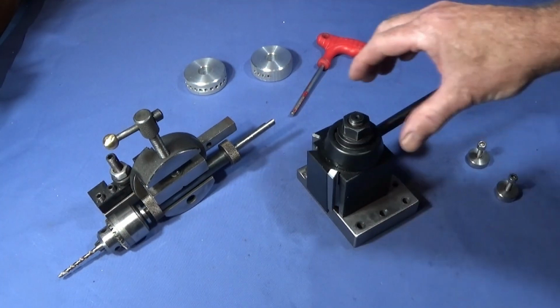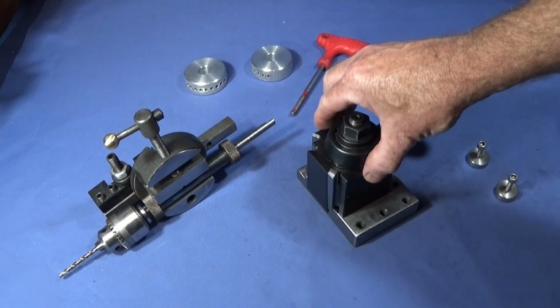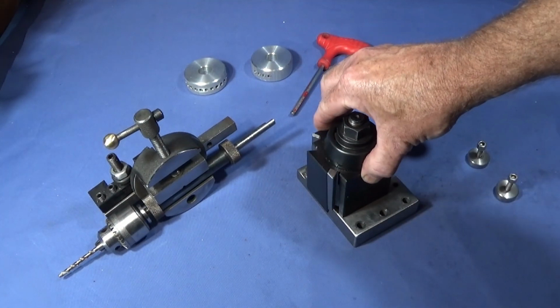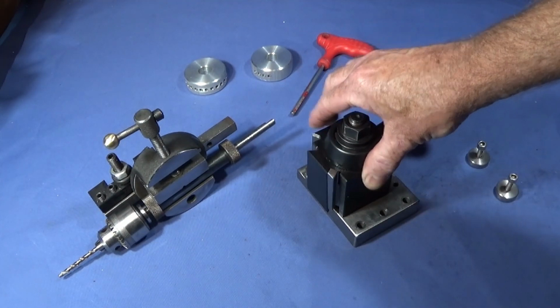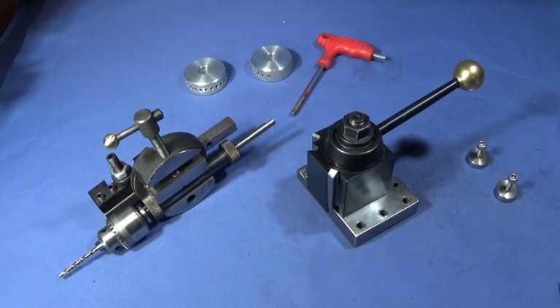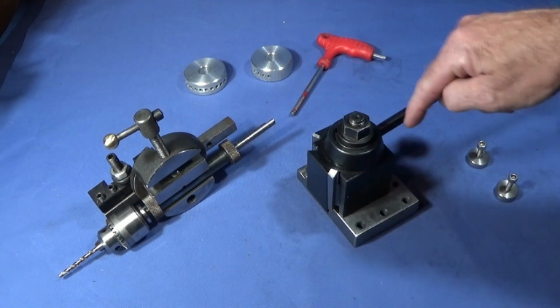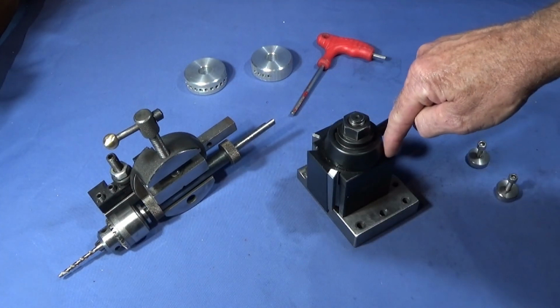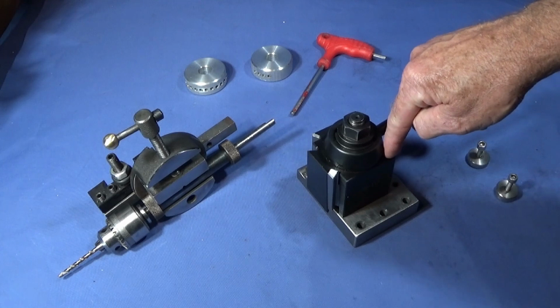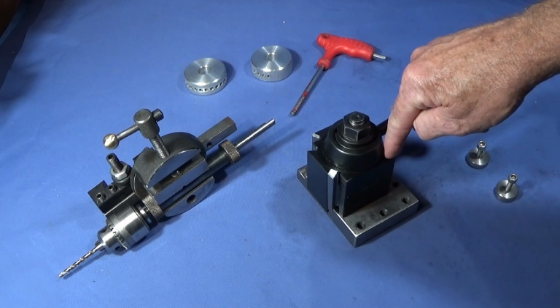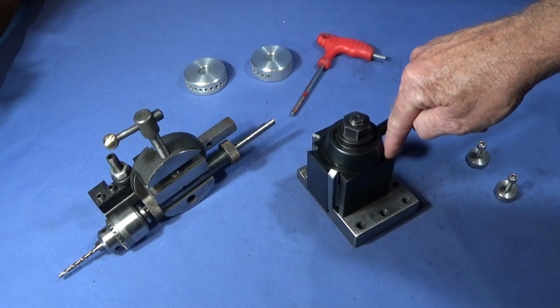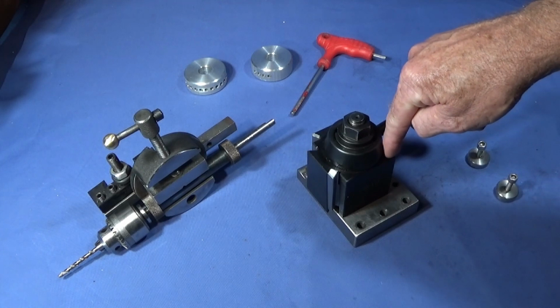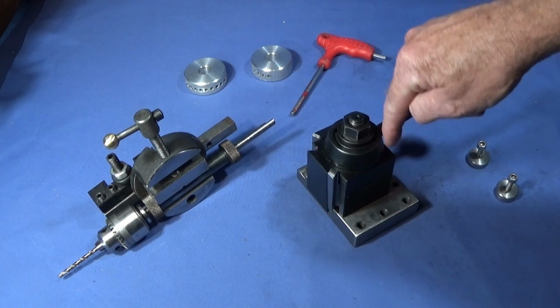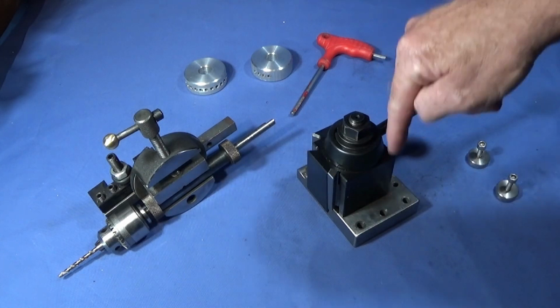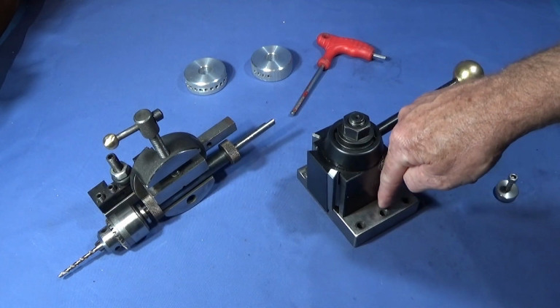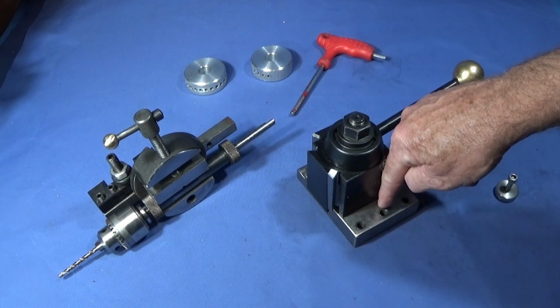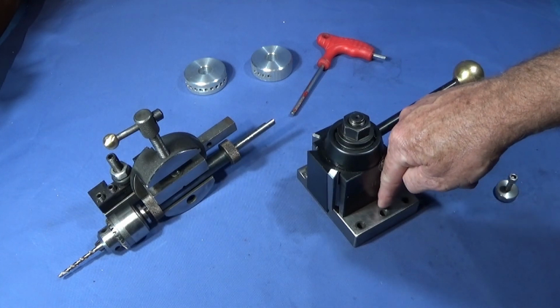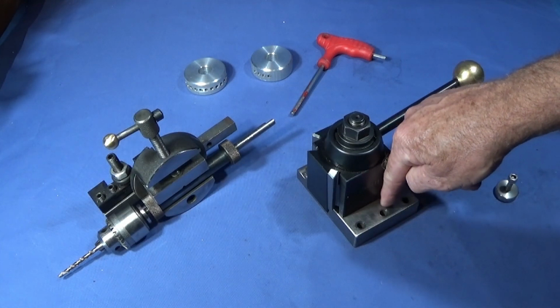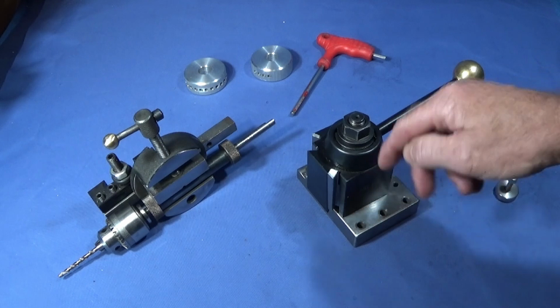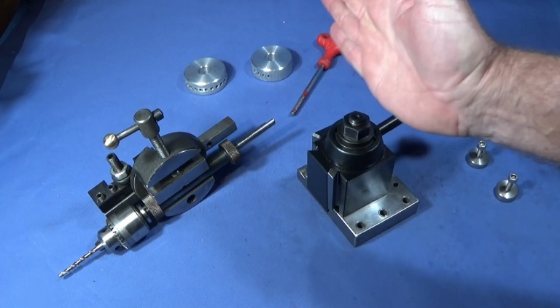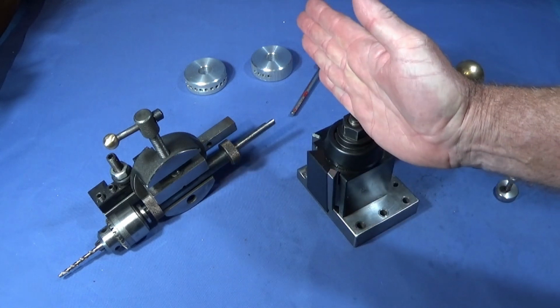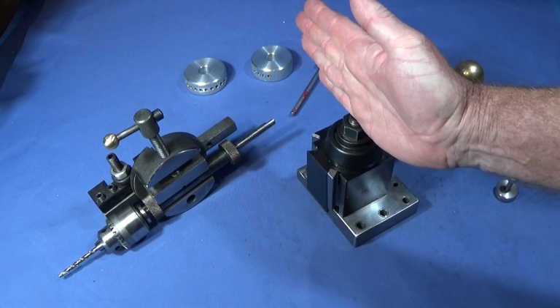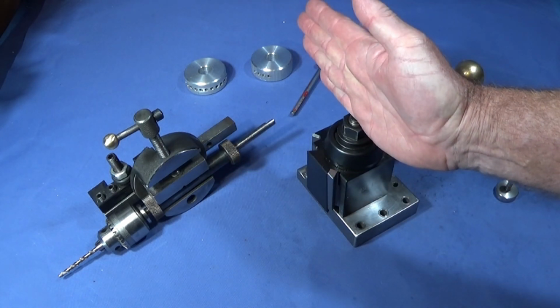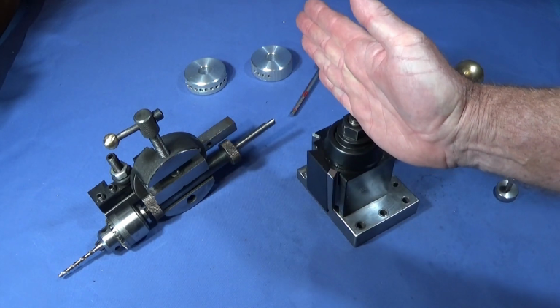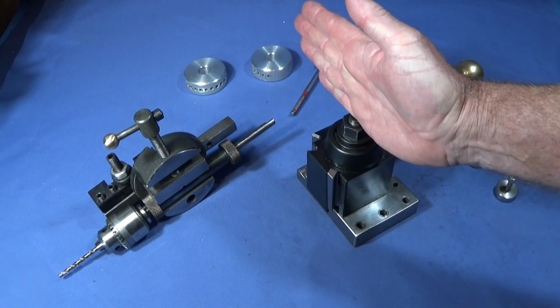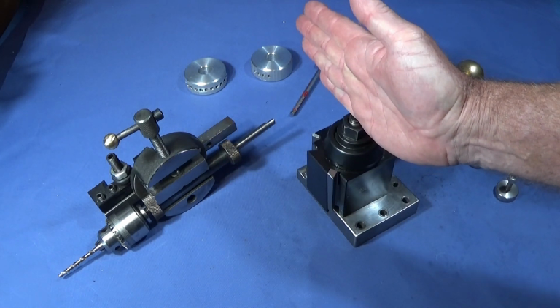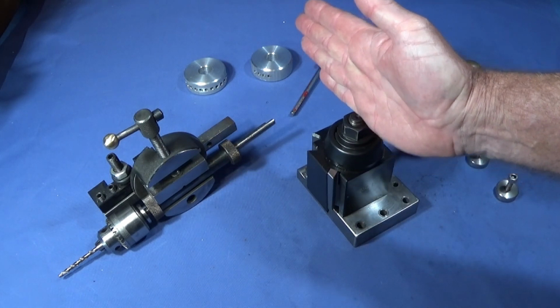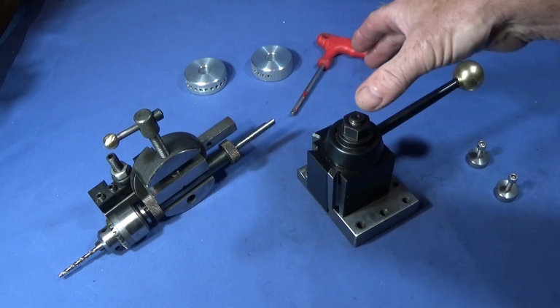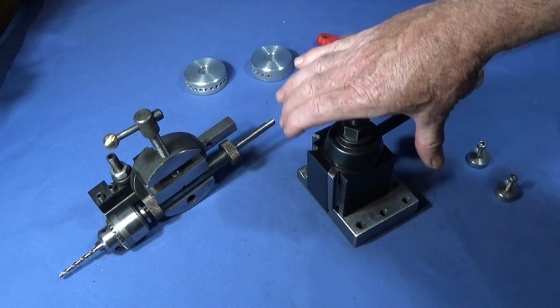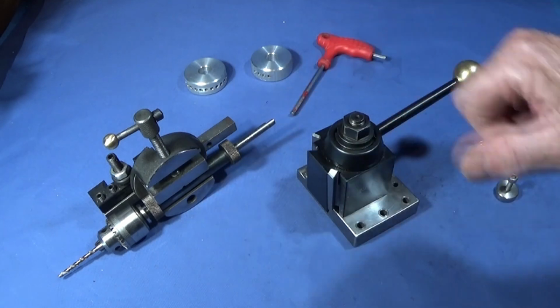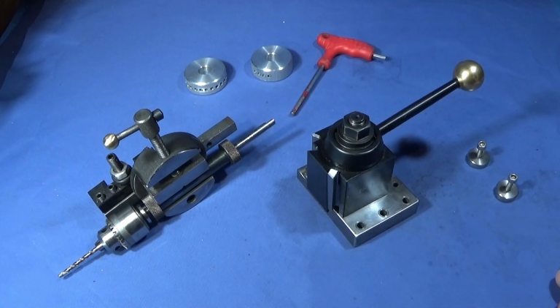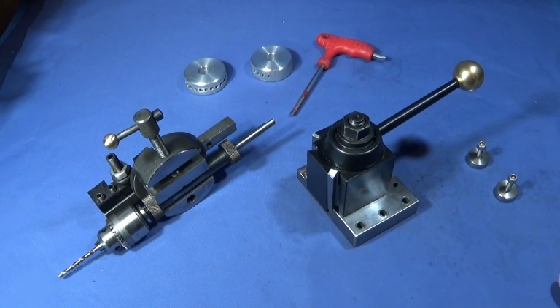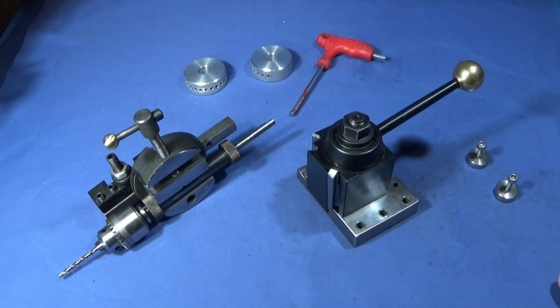Some tool posts on some lathes have a hole down through one corner which a pin goes down through into the compound slide, so you know when the tool post is nice and square. It also prevents it from pushing off square.